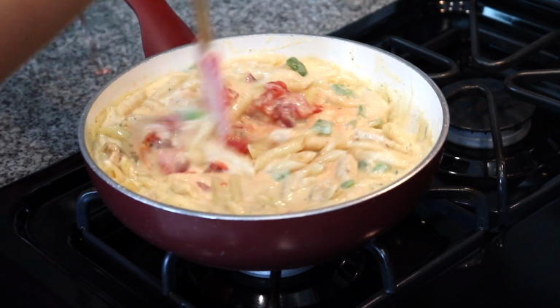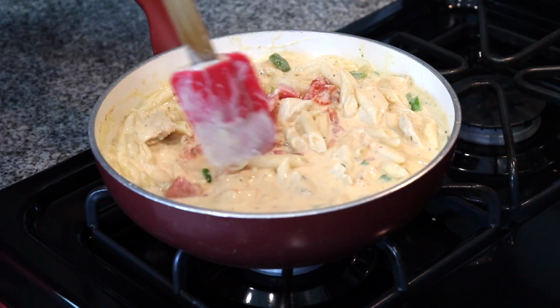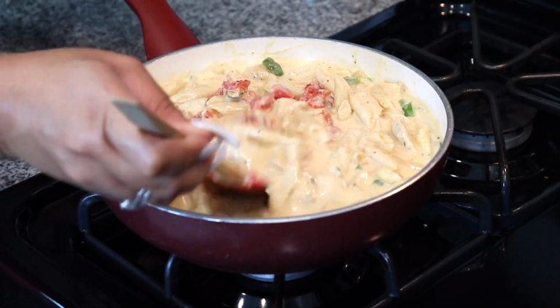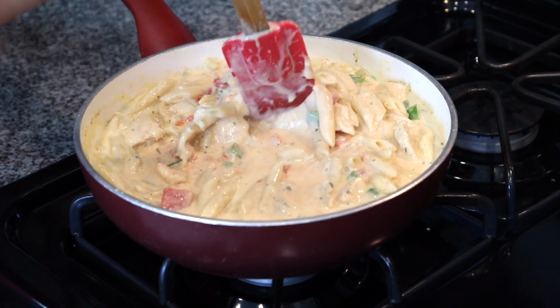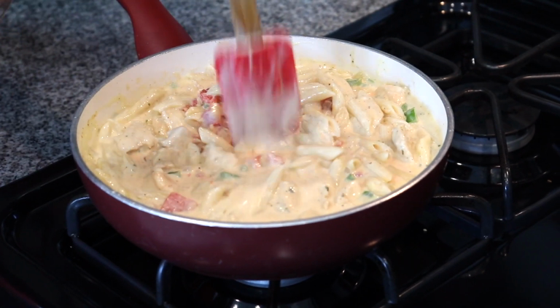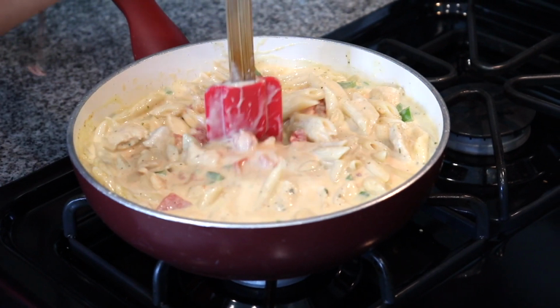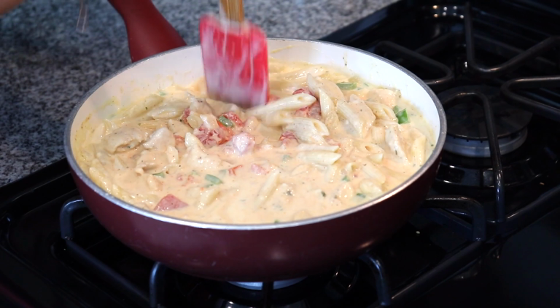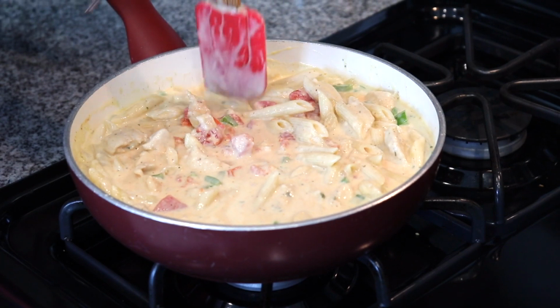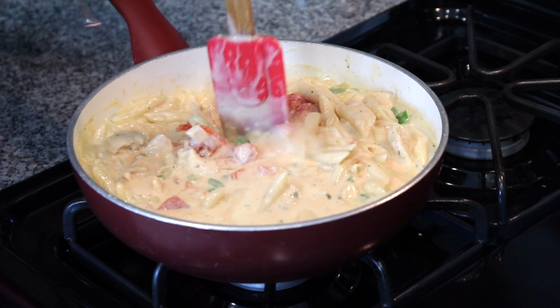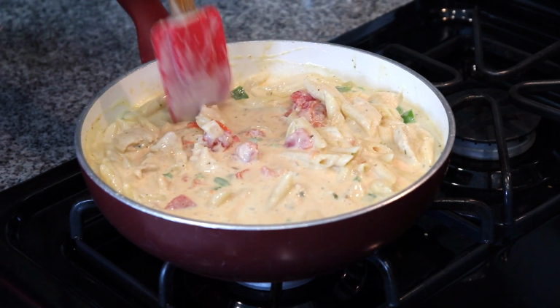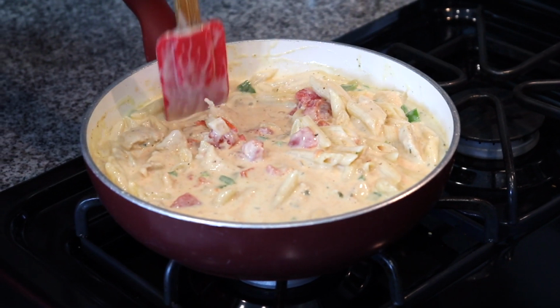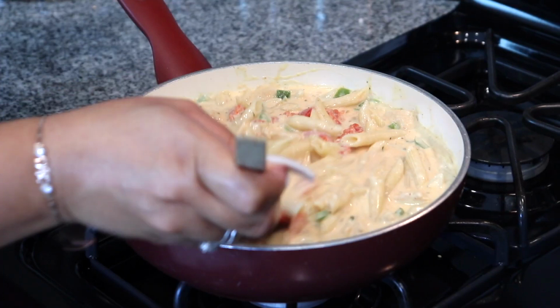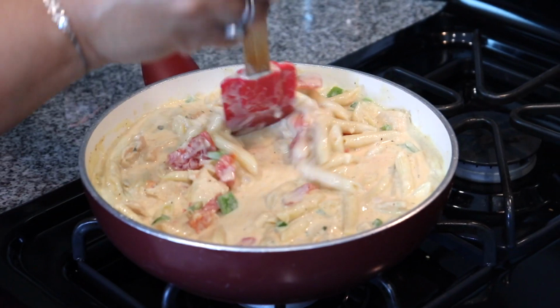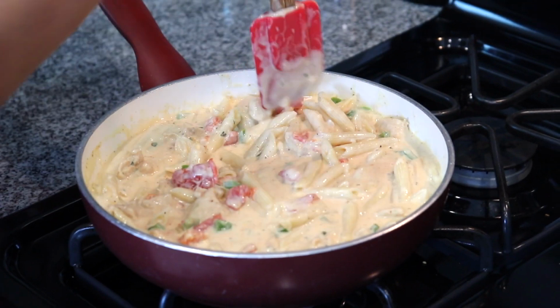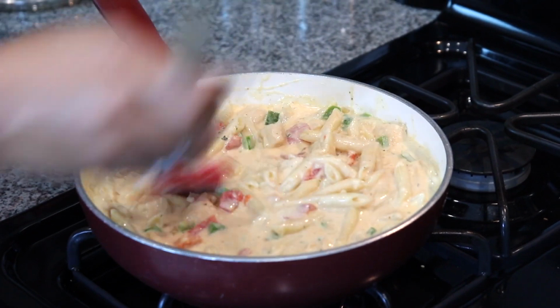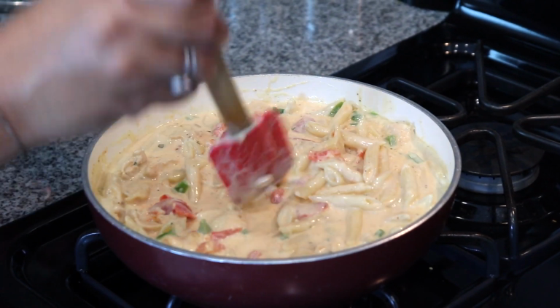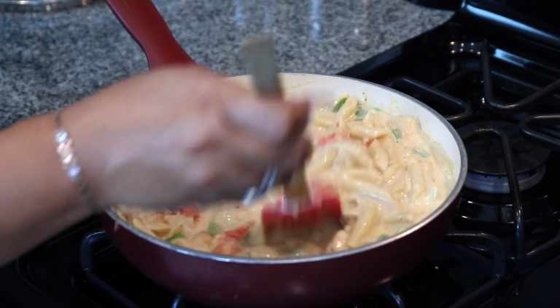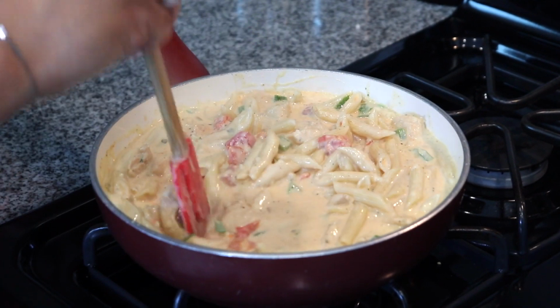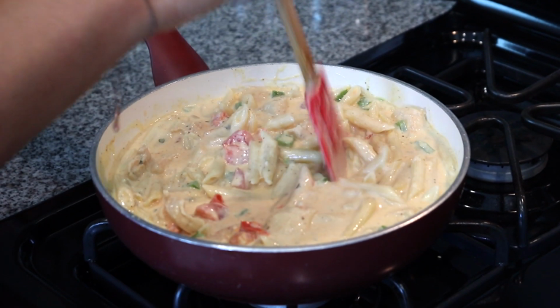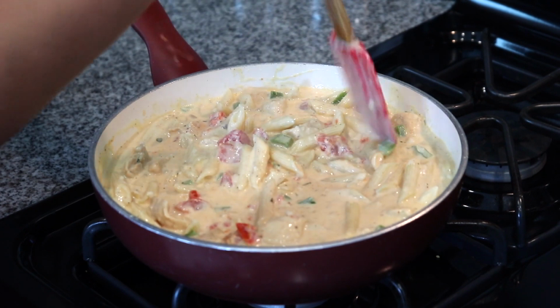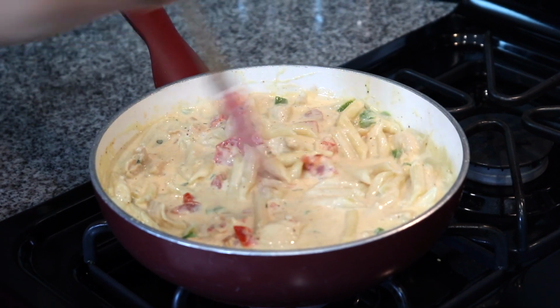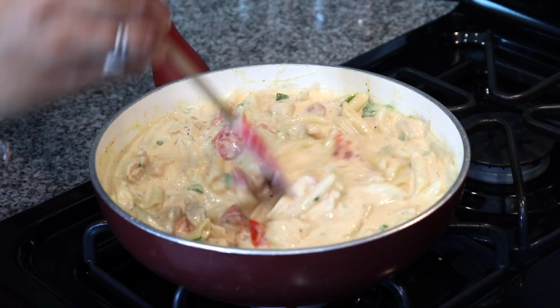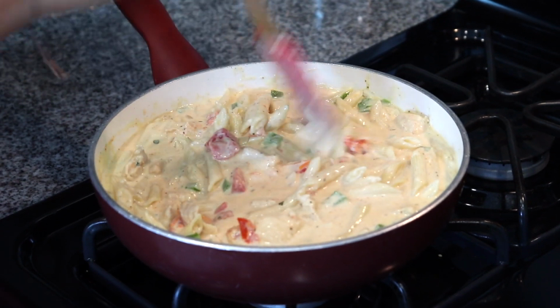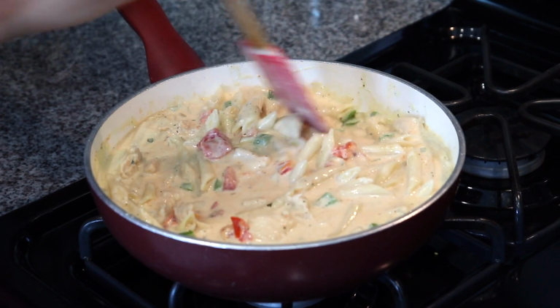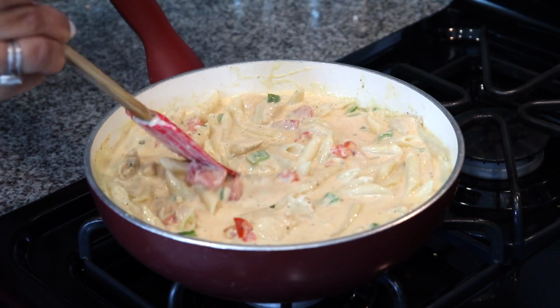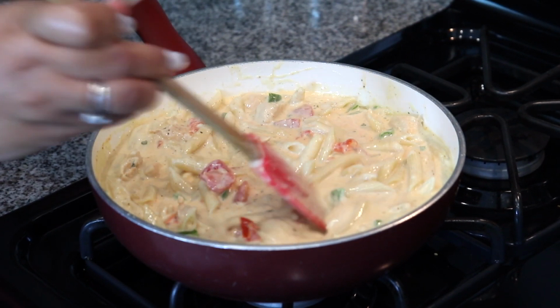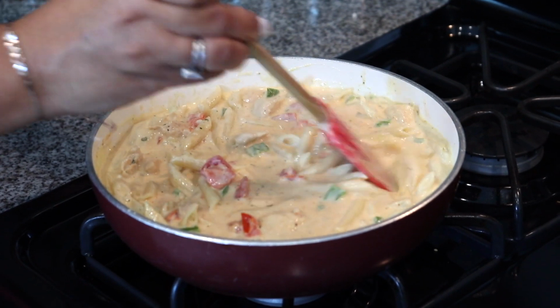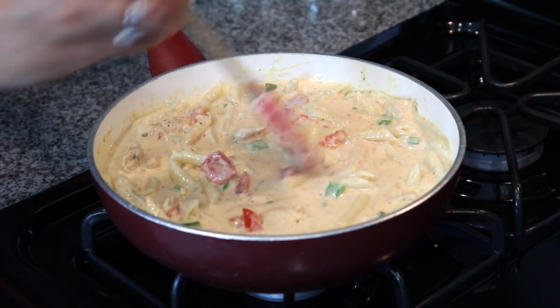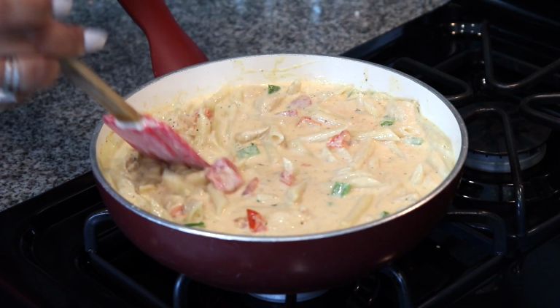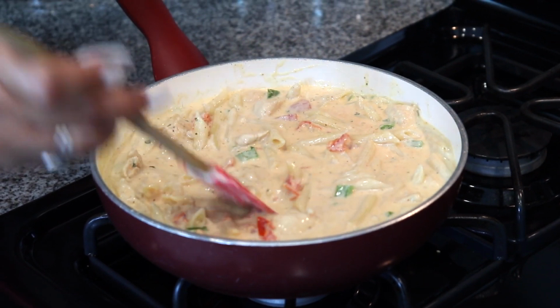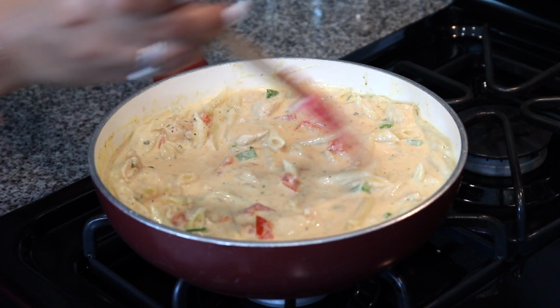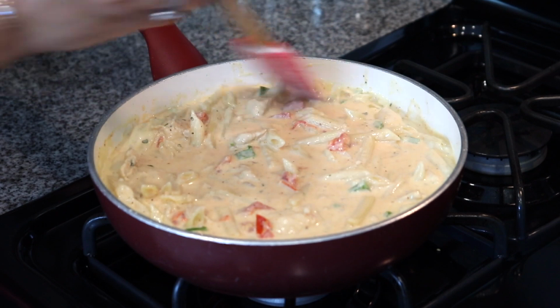At this point you can taste it to see if you want to add more seasoning. So I'll let this cook down for like 10 minutes and it'll be ready to serve.